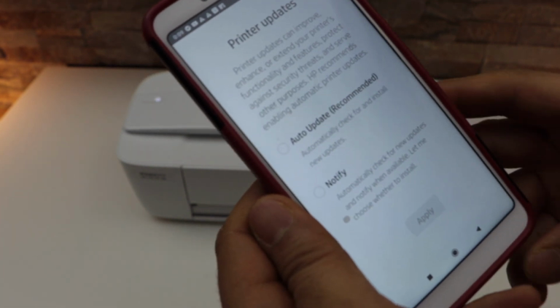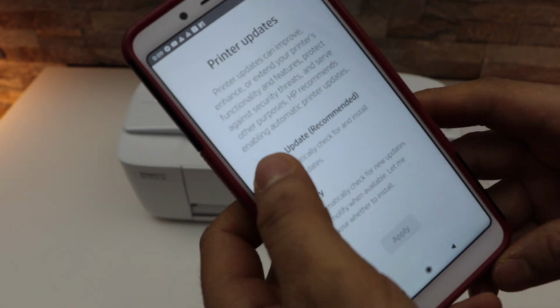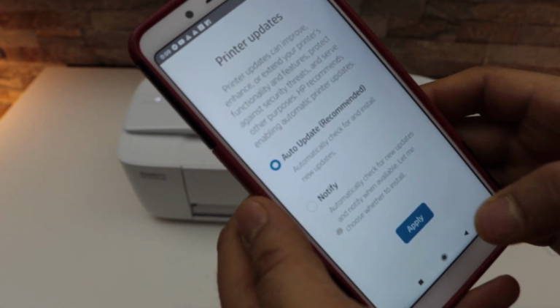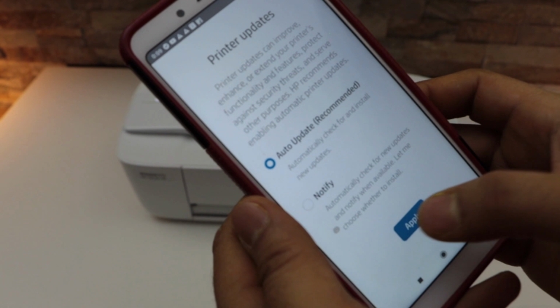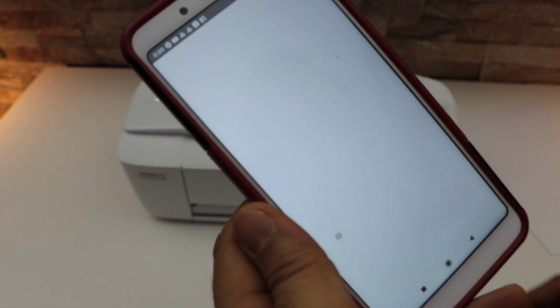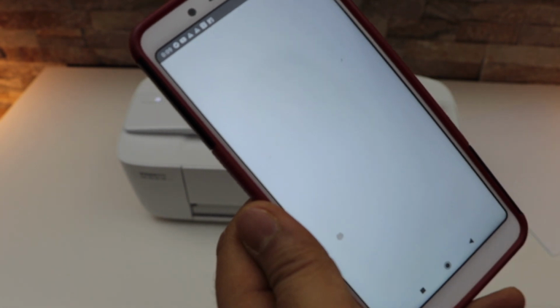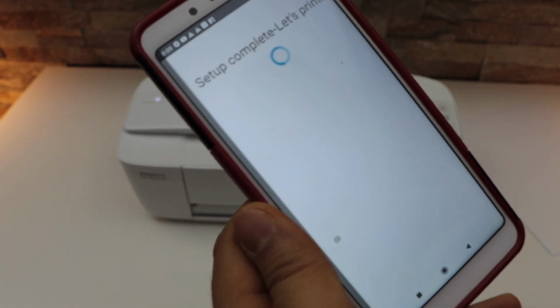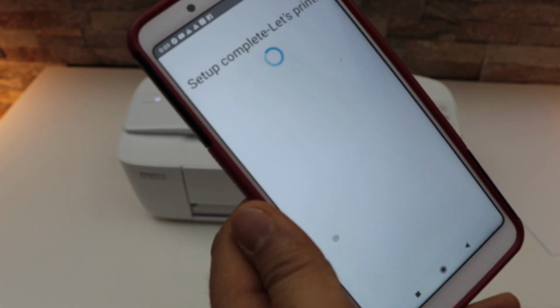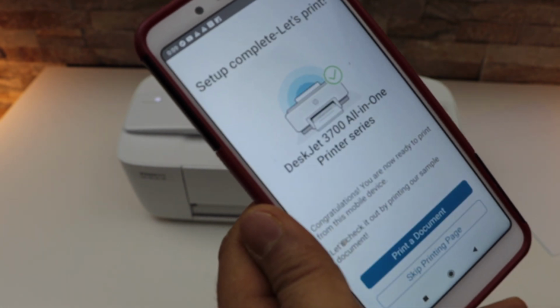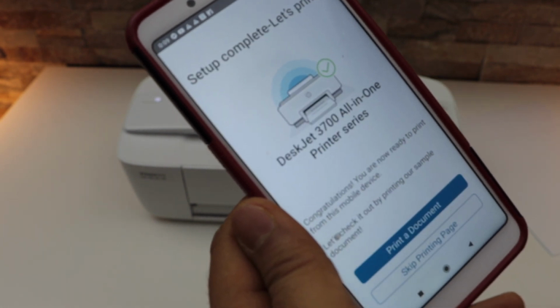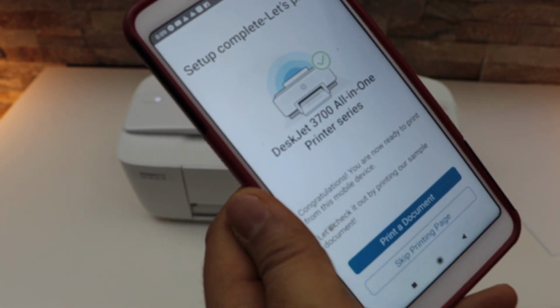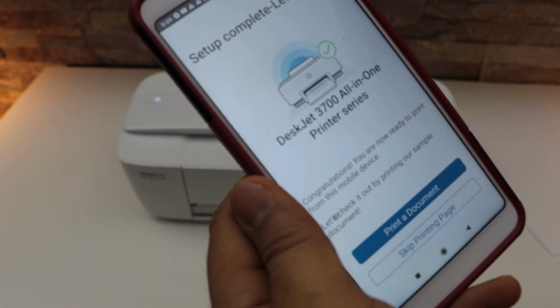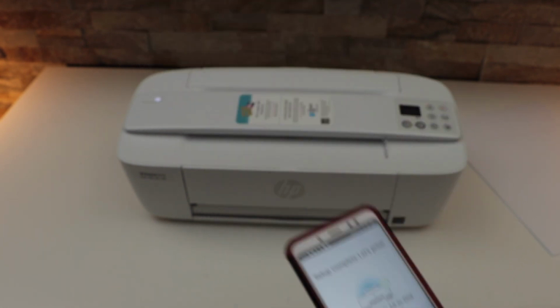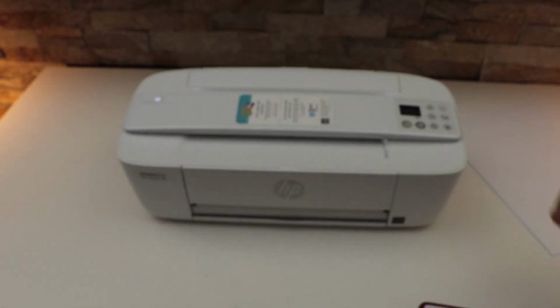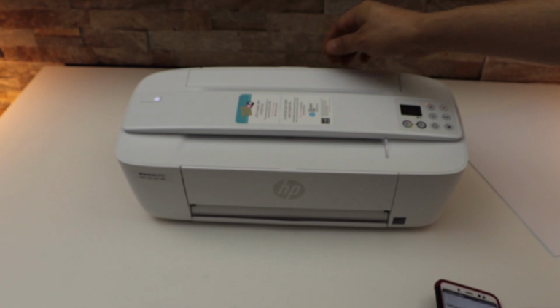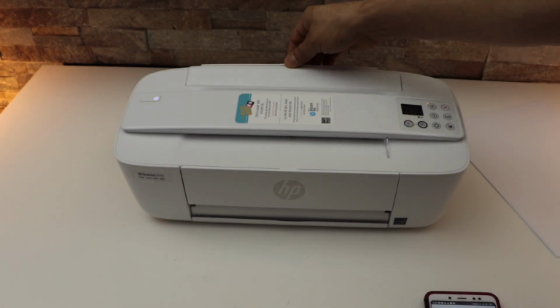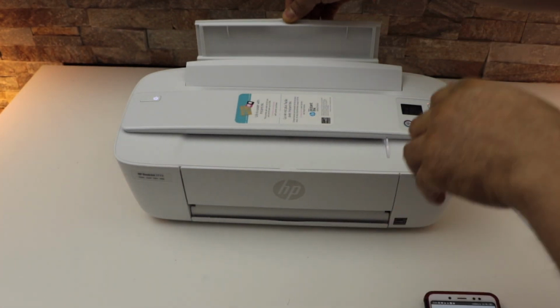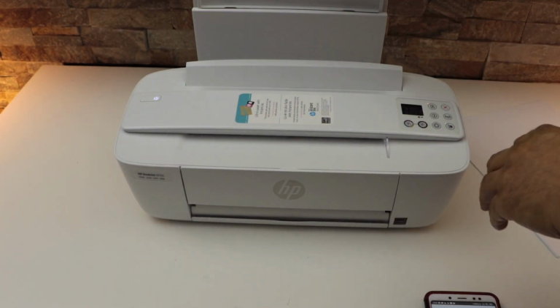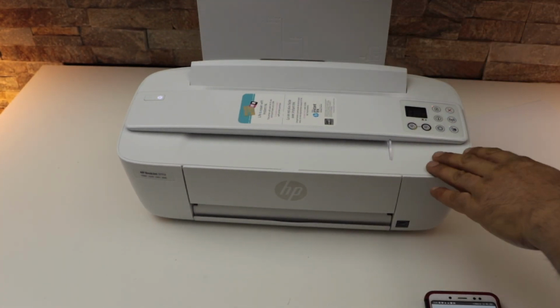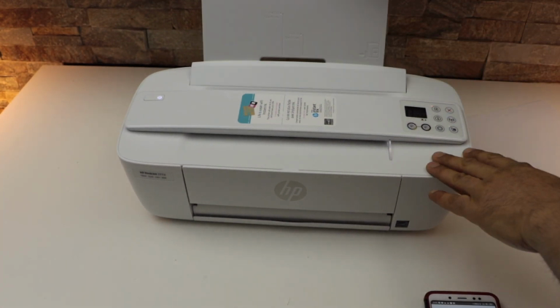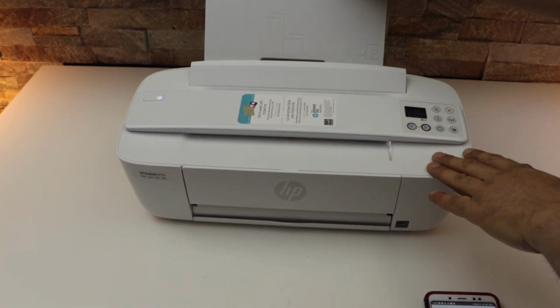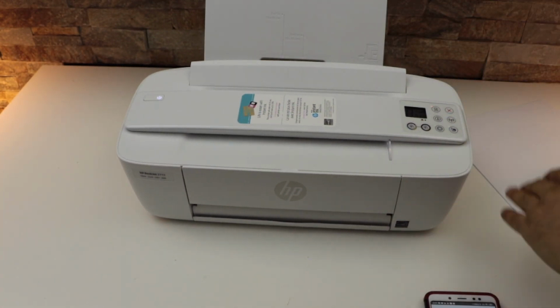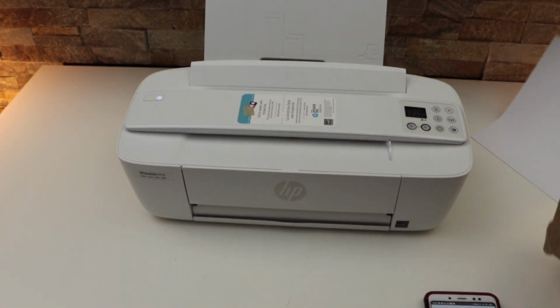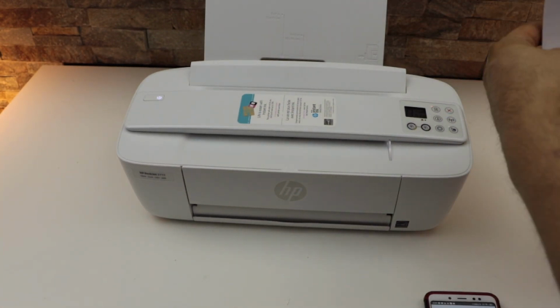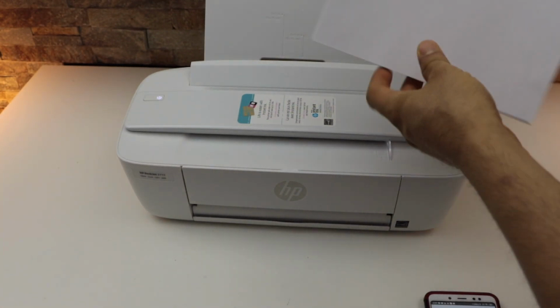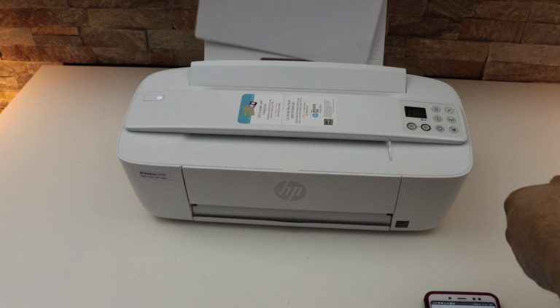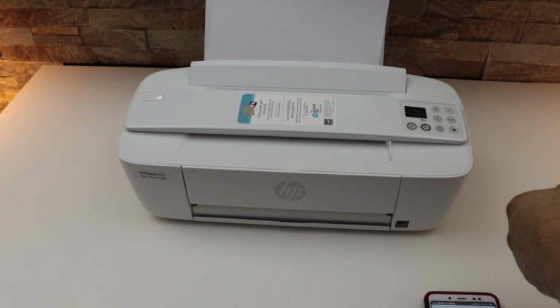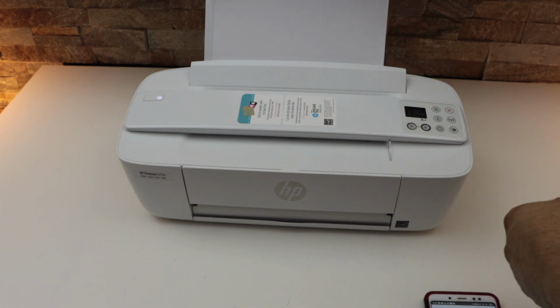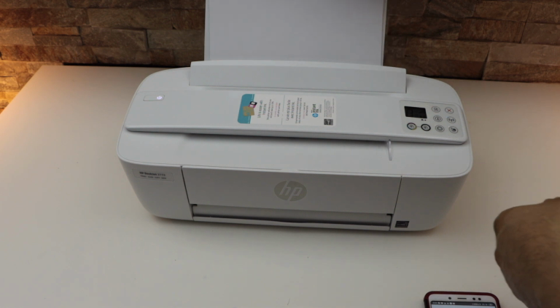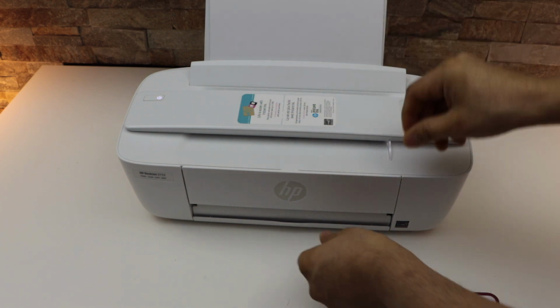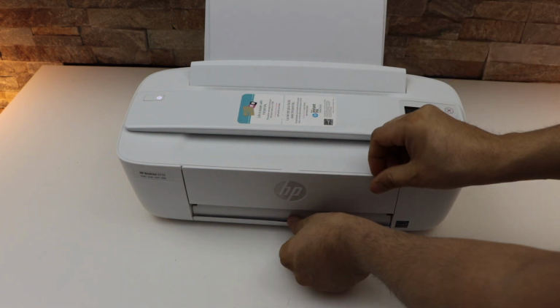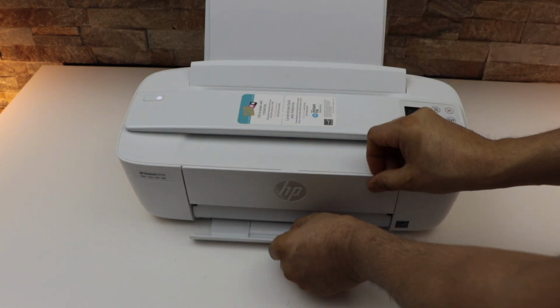Select auto updates for your printer. You can print a sample page — let's do that. Load A4 size sheets in the rear paper tray. The paper output tray is here.